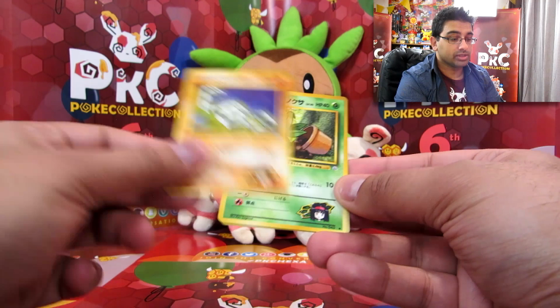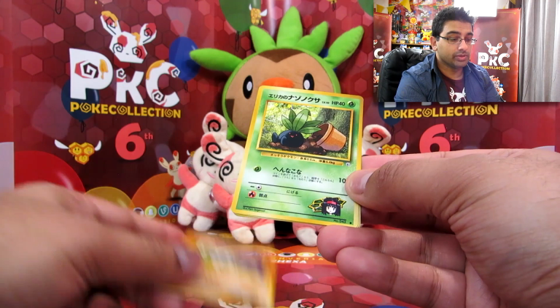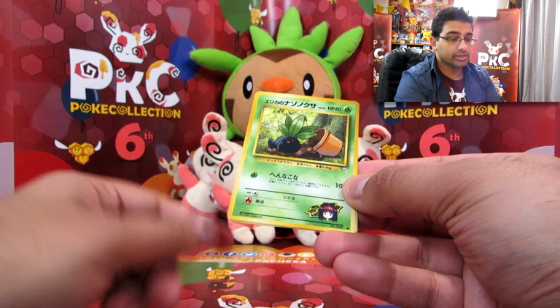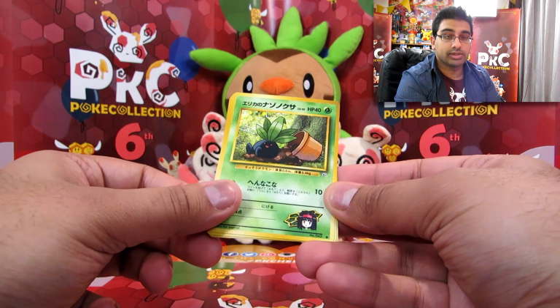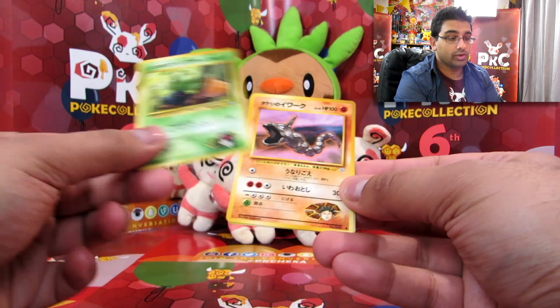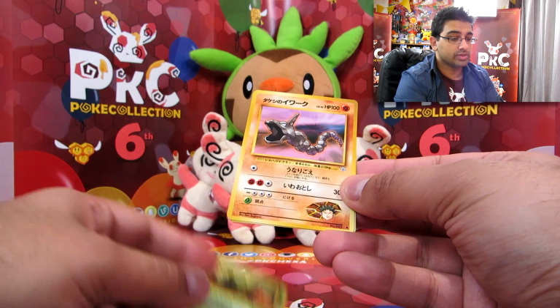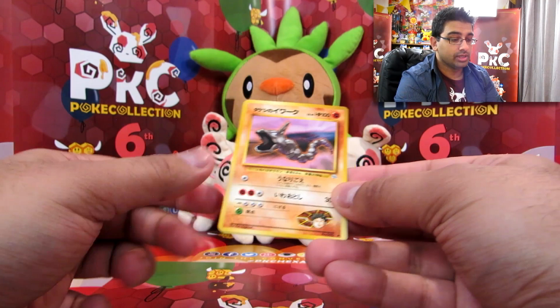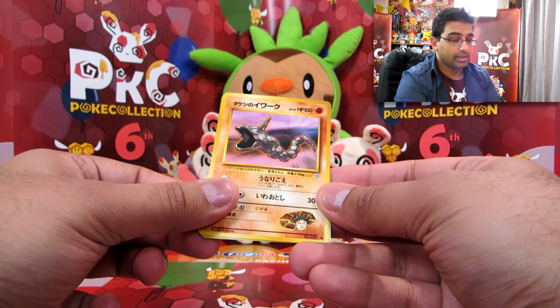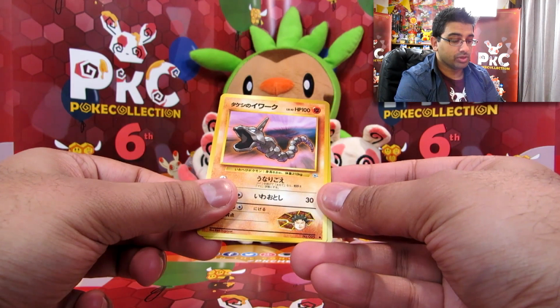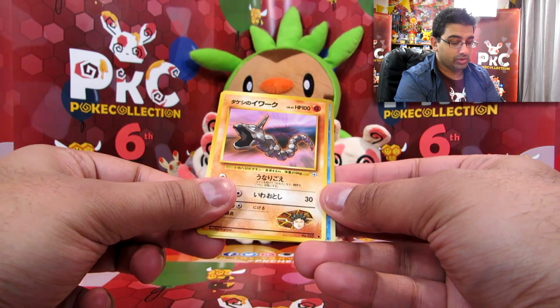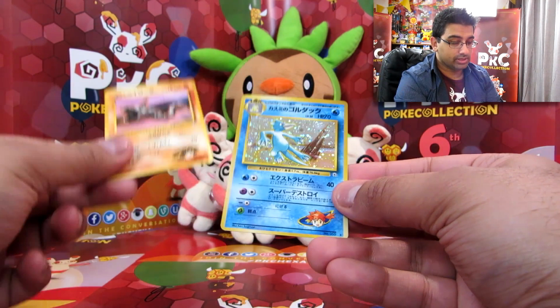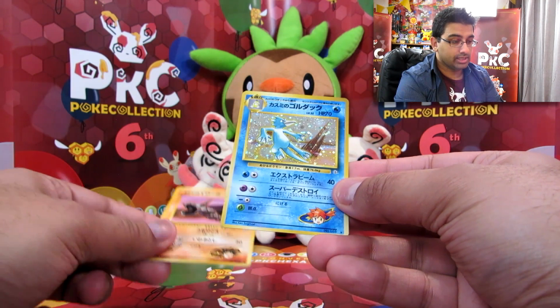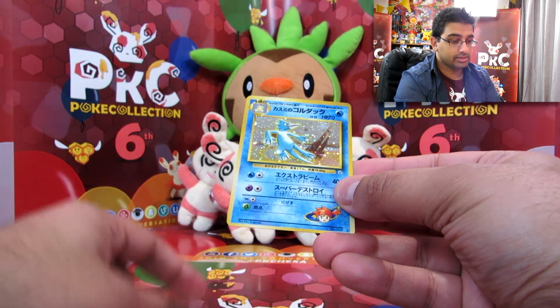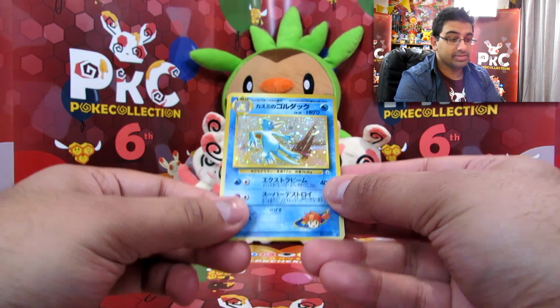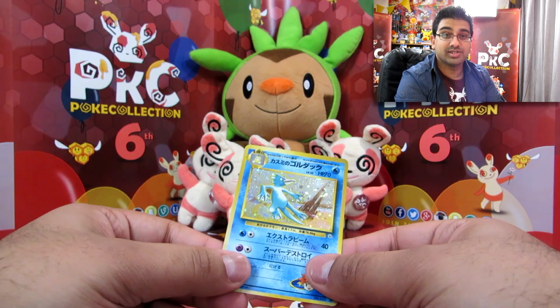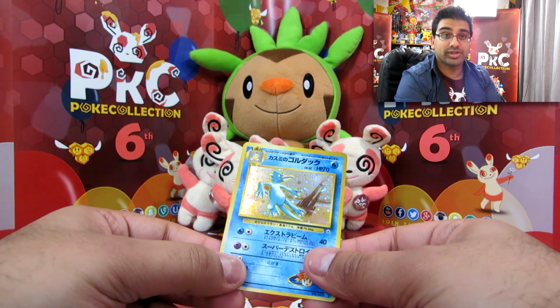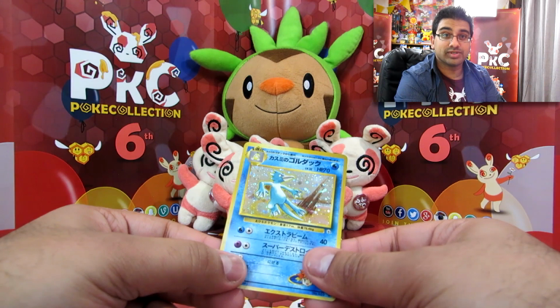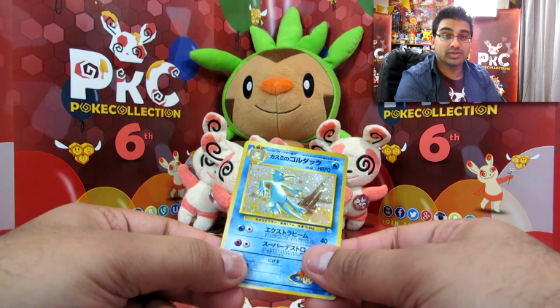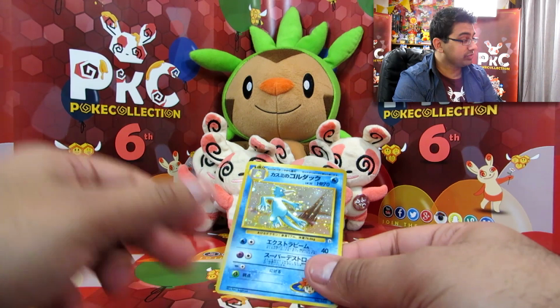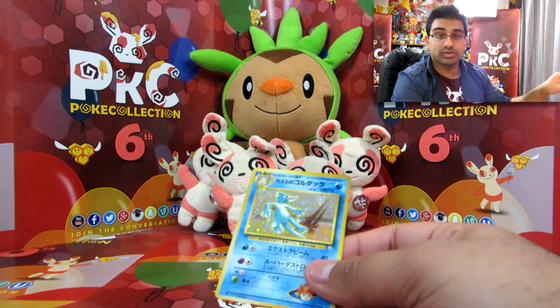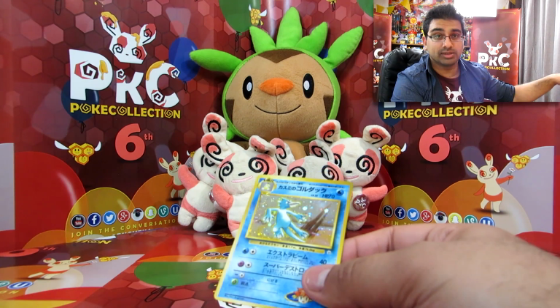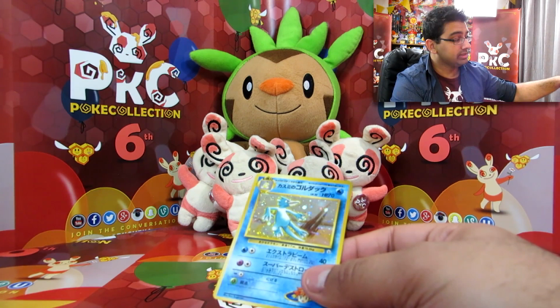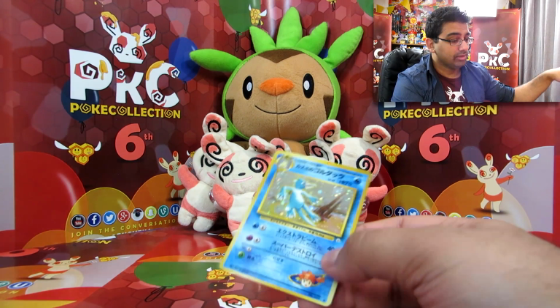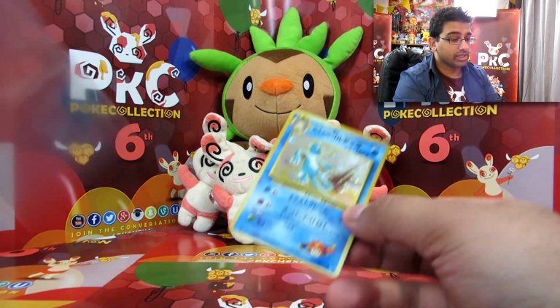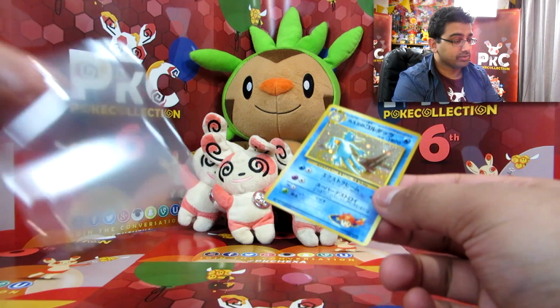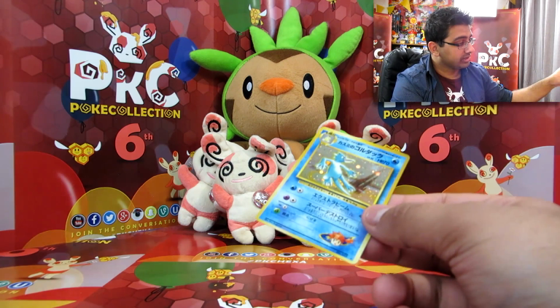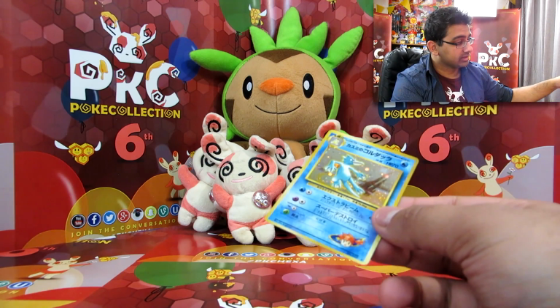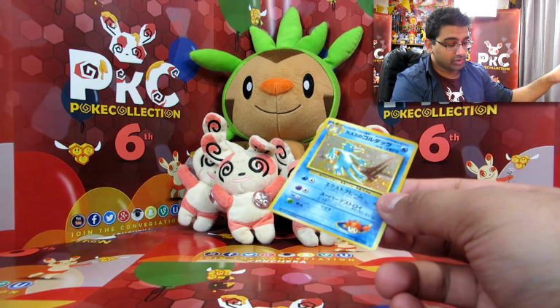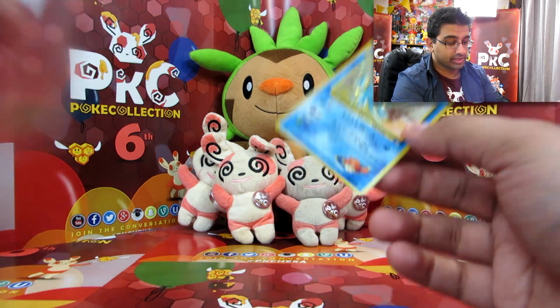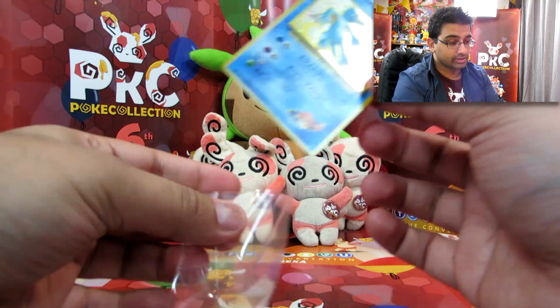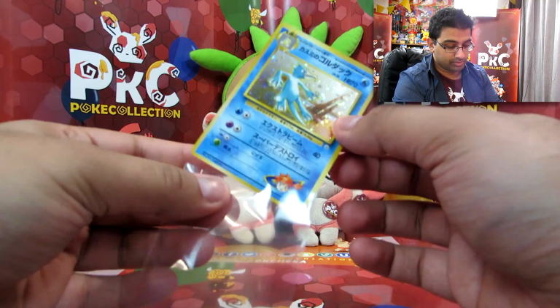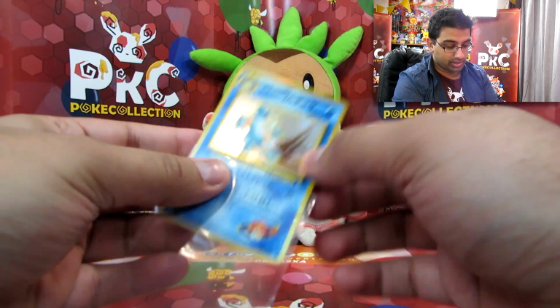Brock's Geodude. Erika's Oddish. Brock's Onix. And Misty's Golduck once again — so there are three doubles in this part, but I'm really glad to have opened that again. It's been a while.